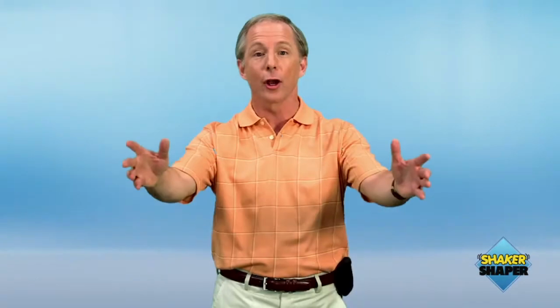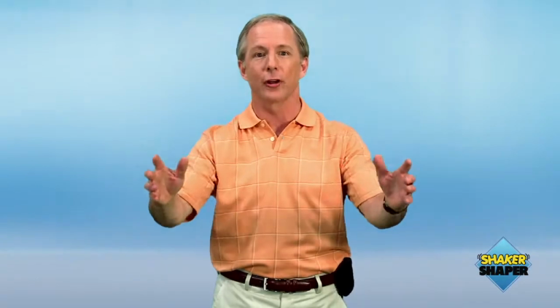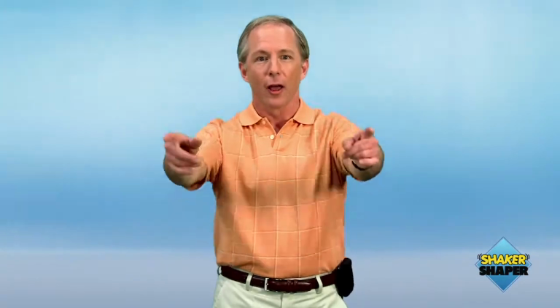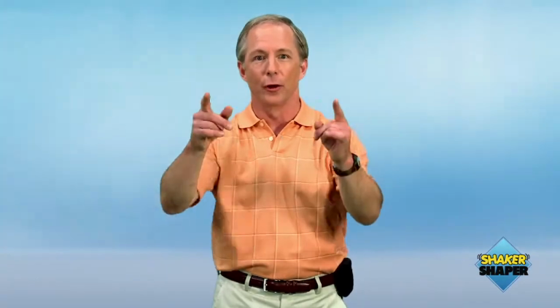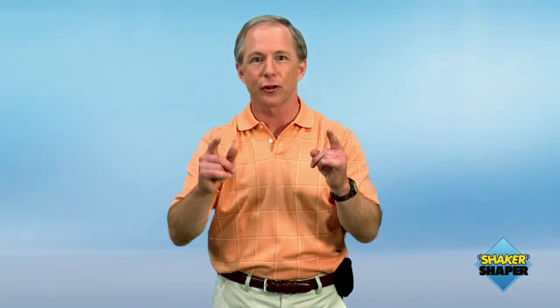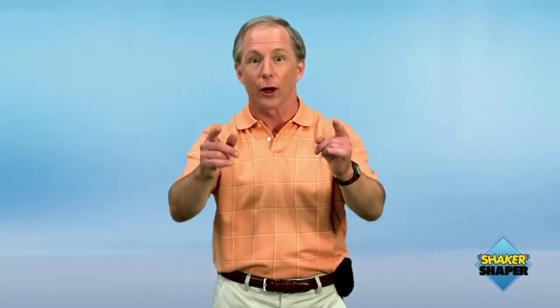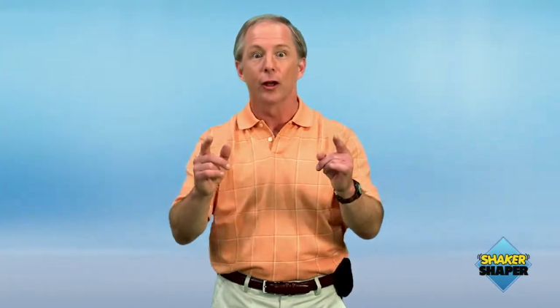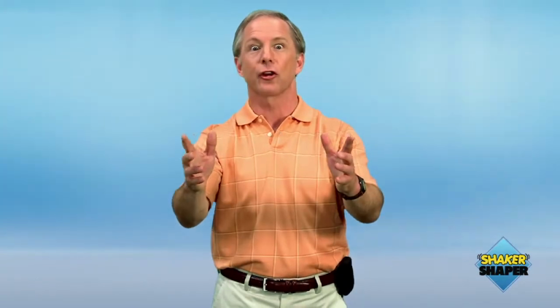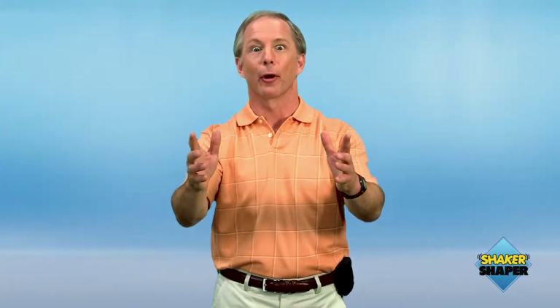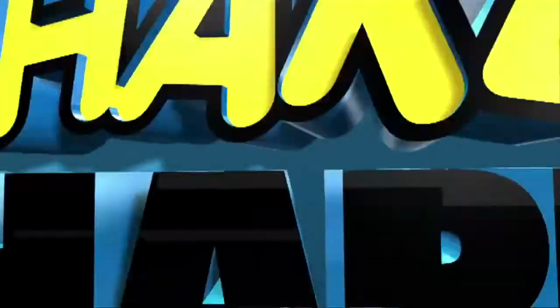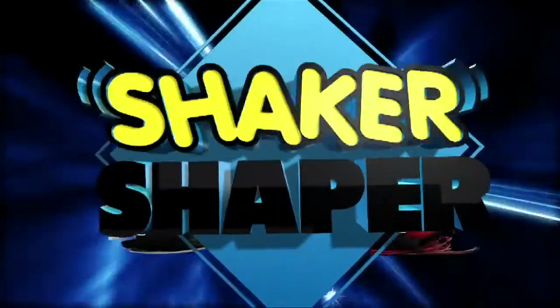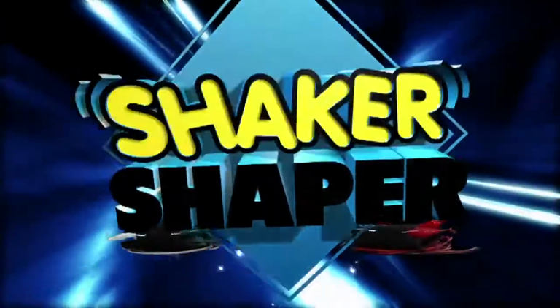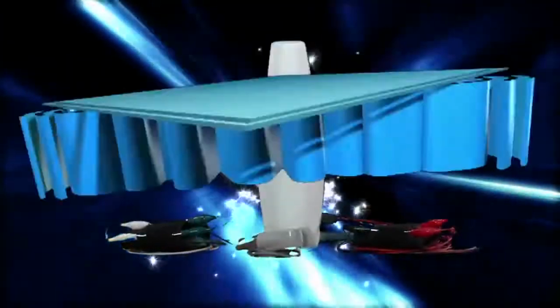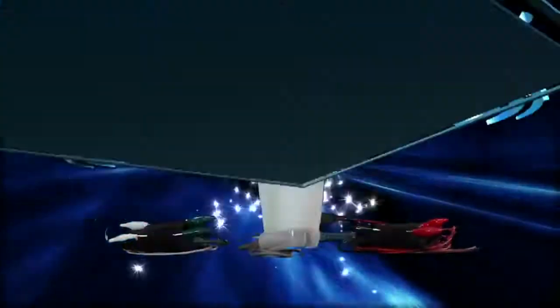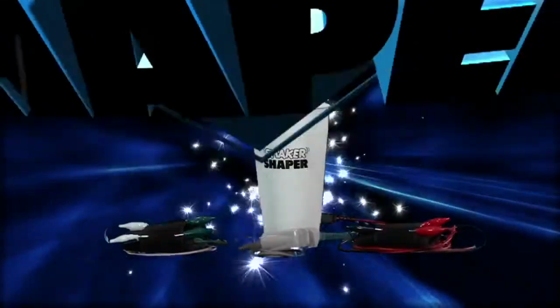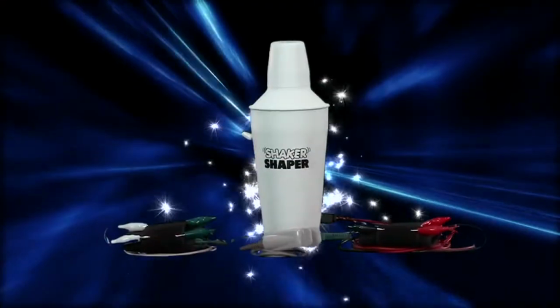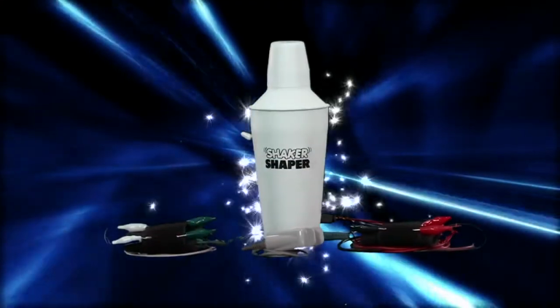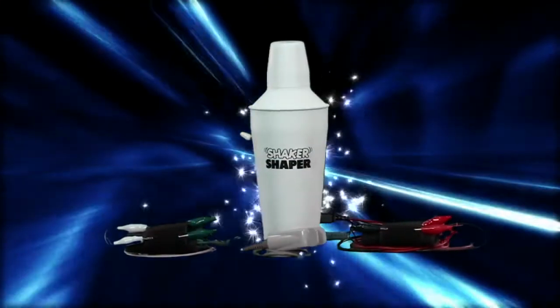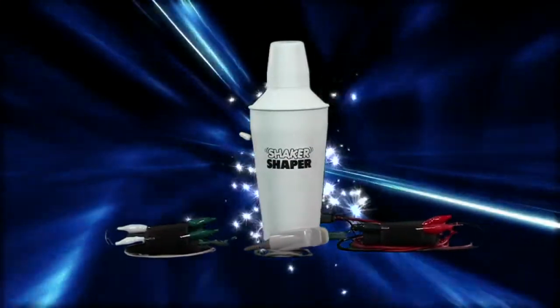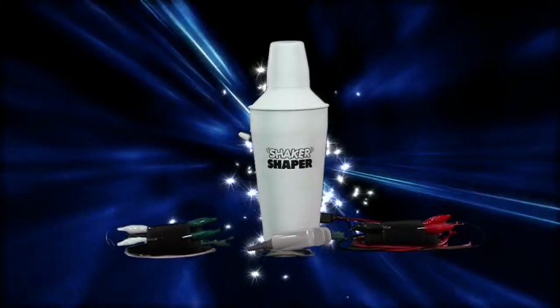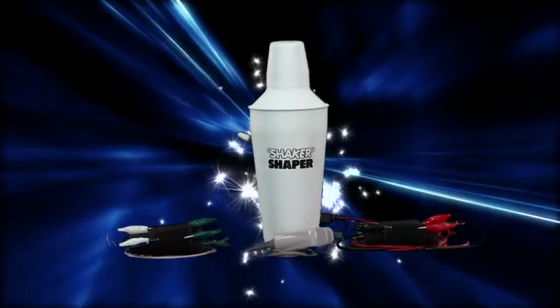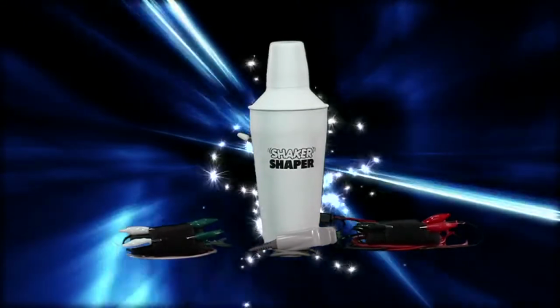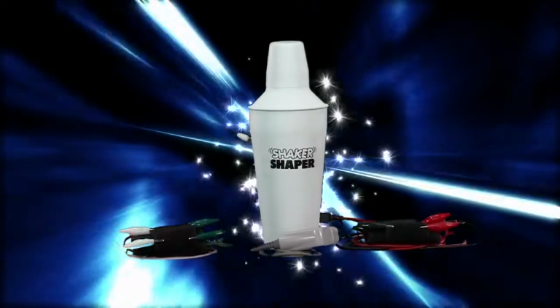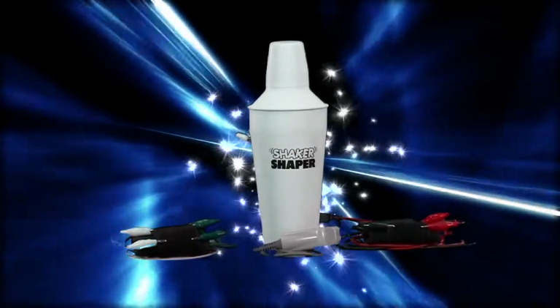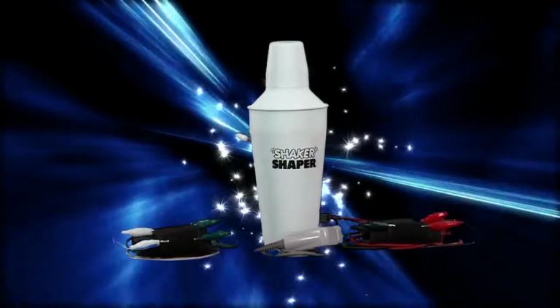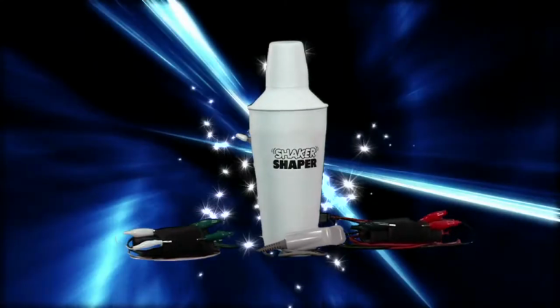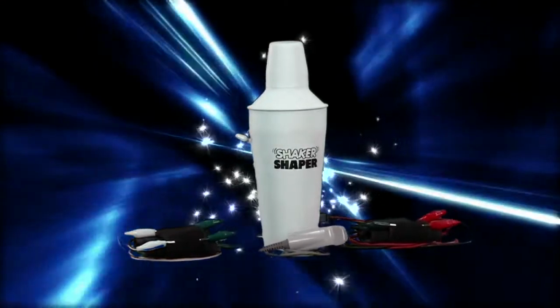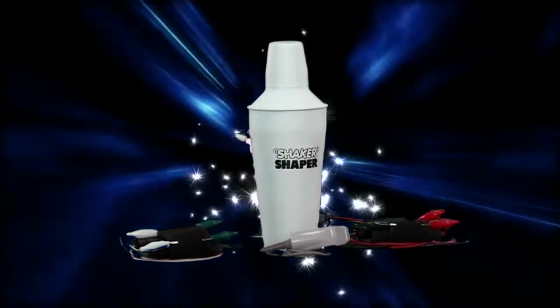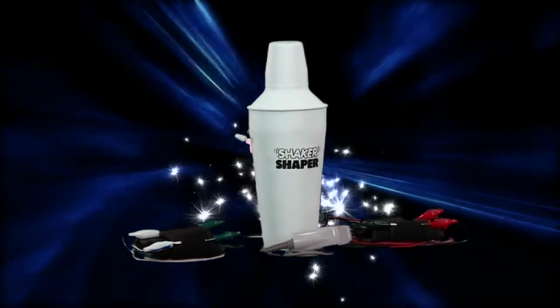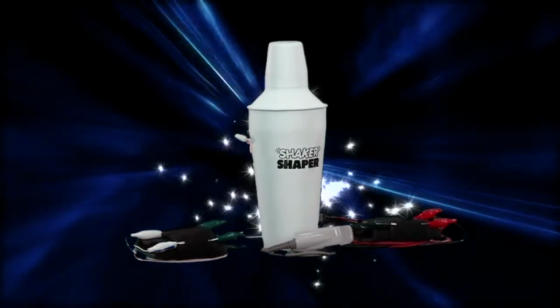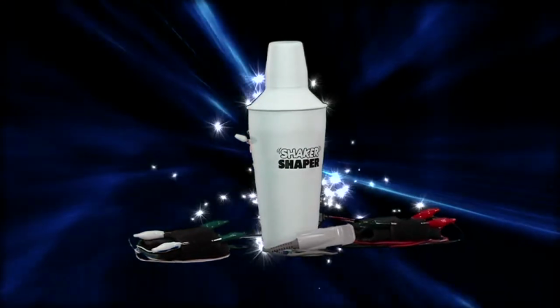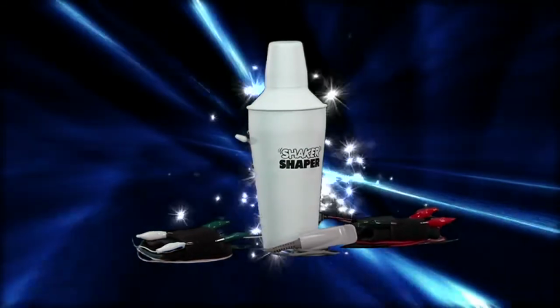Introducing the new Shaker Shaper. The Shaker Shaper relies on electro-stimulating technology to provide you an effortless cocktail mixing experience. It's super easy, look!